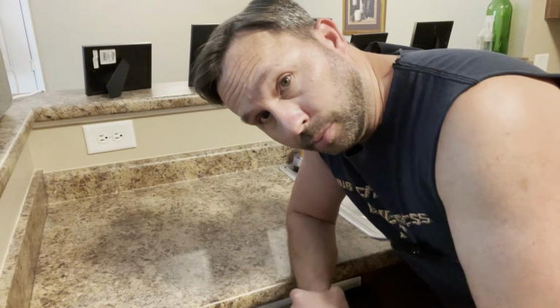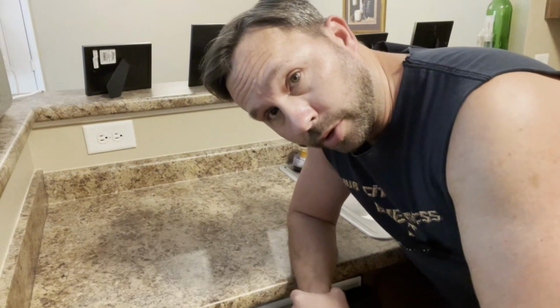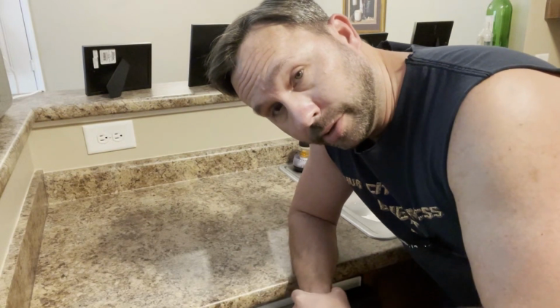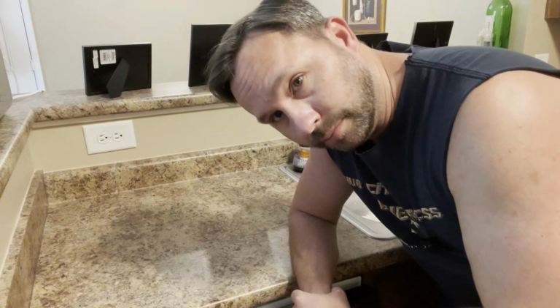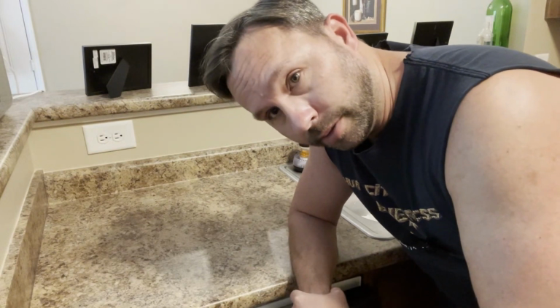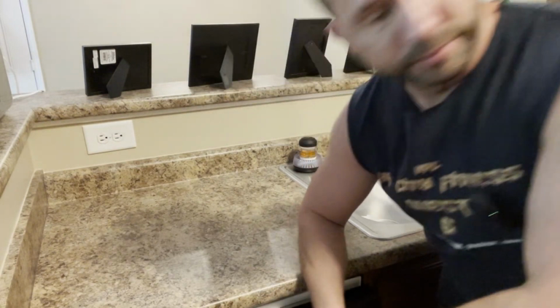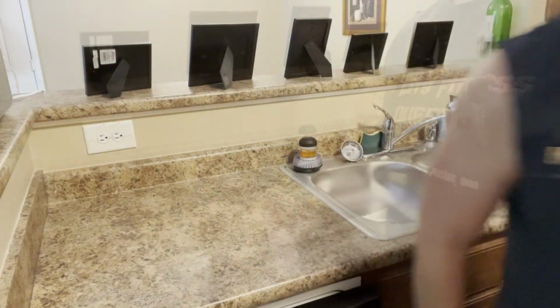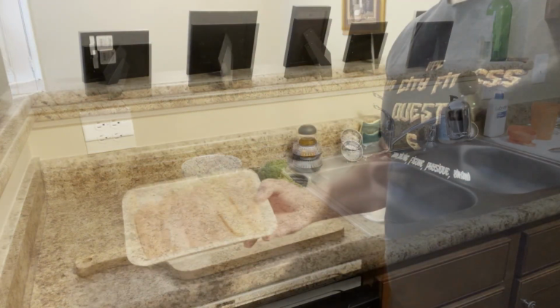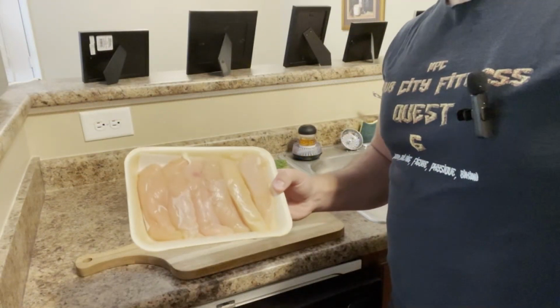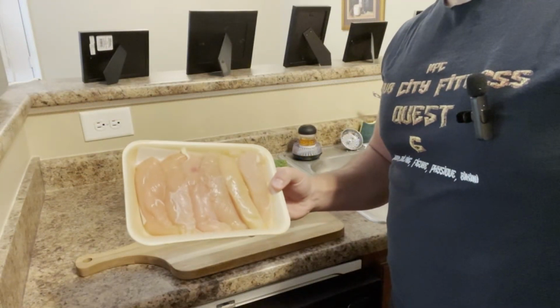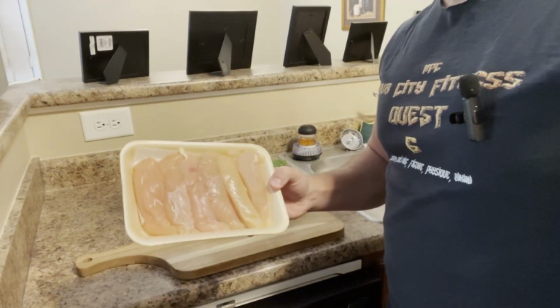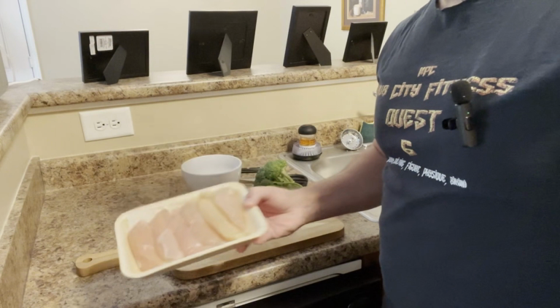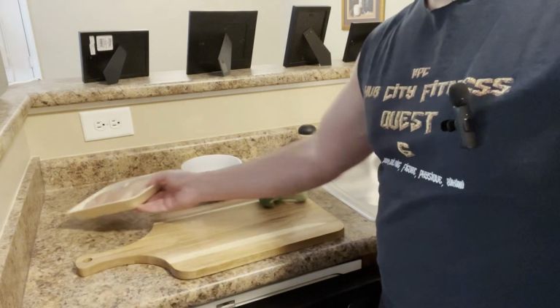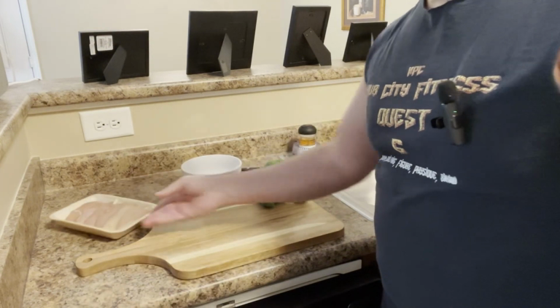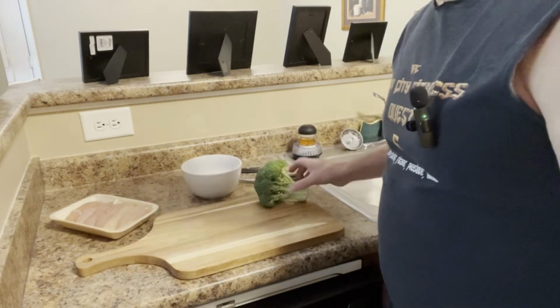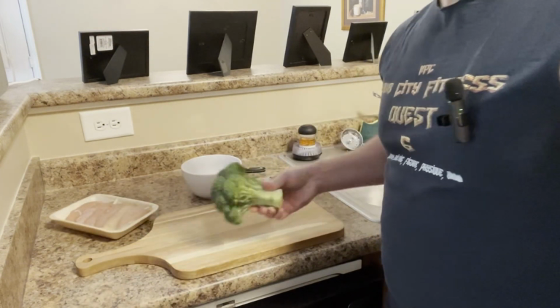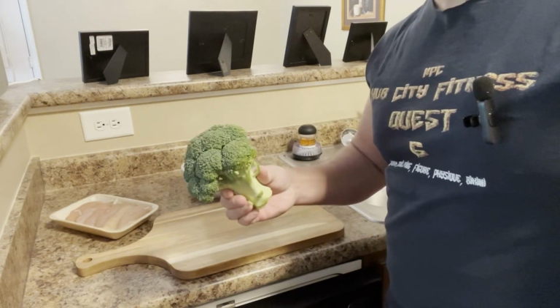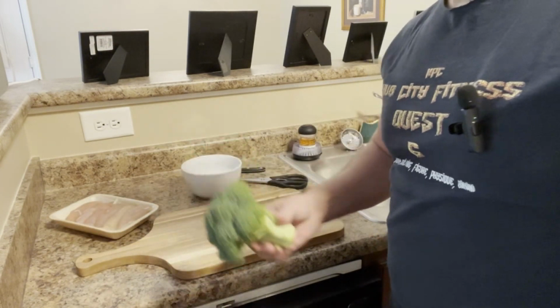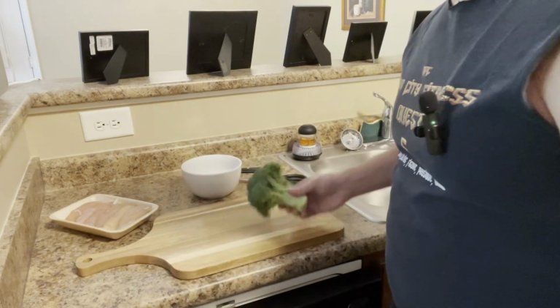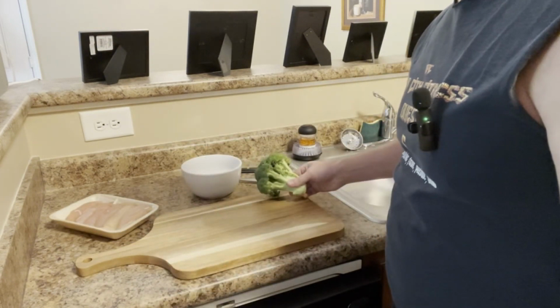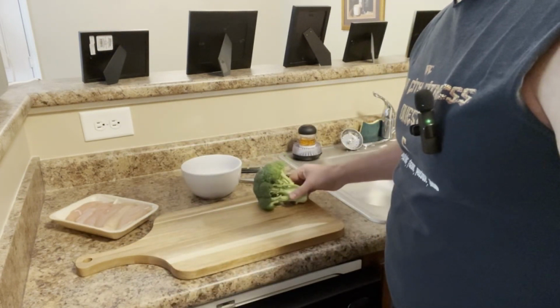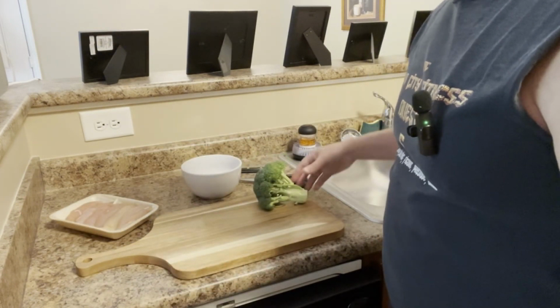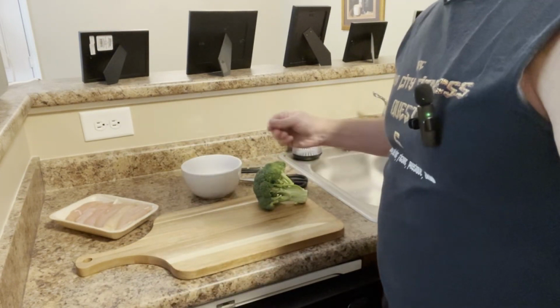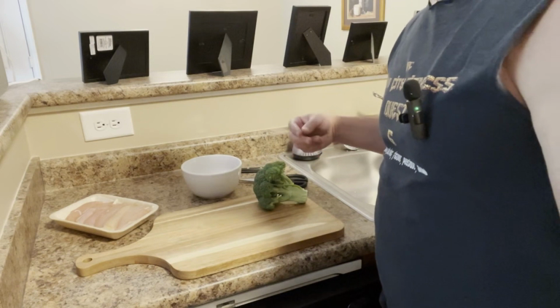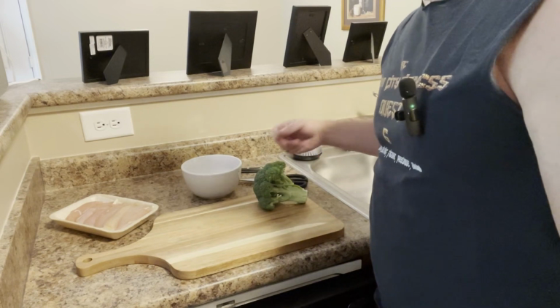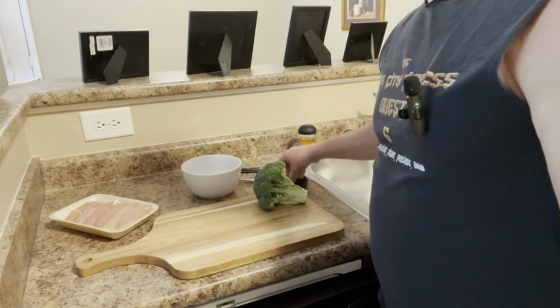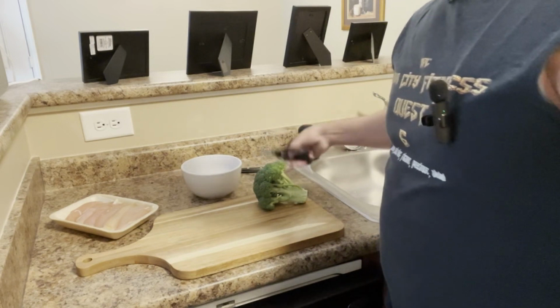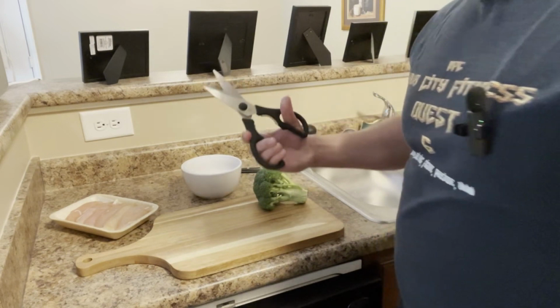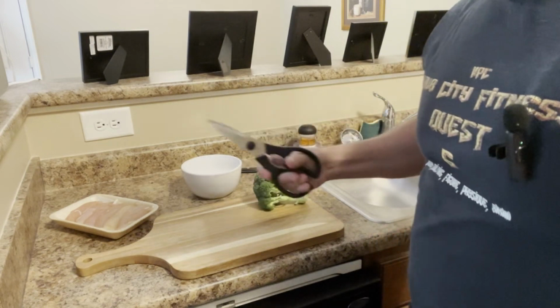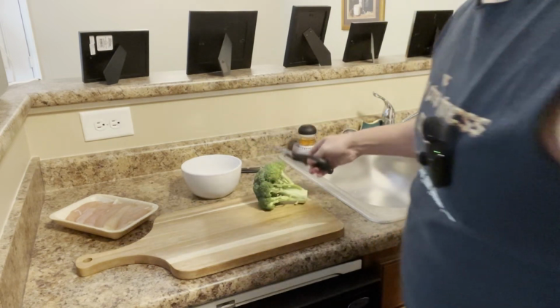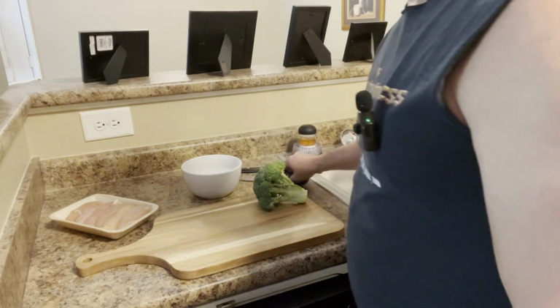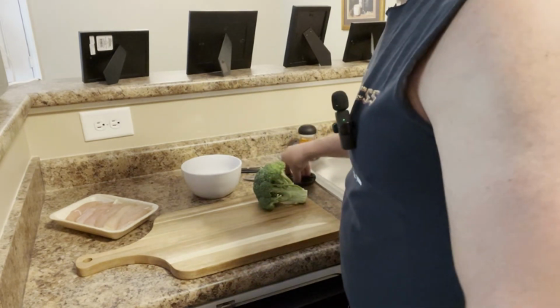Post-workout meal. We've got some lean chicken here and some broccoli — simple as that. Also got some oil and some teriyaki sauce. I like to use scissors and cut this up. We're going to stir fry.